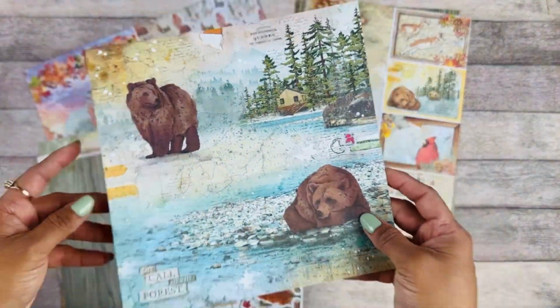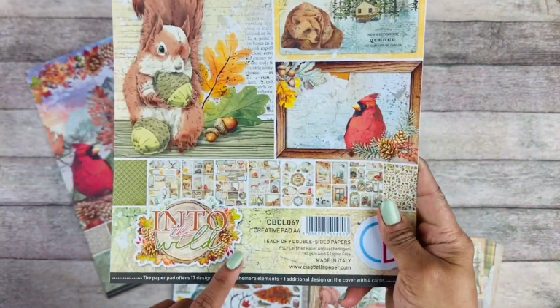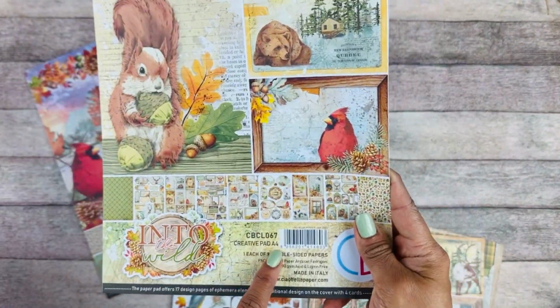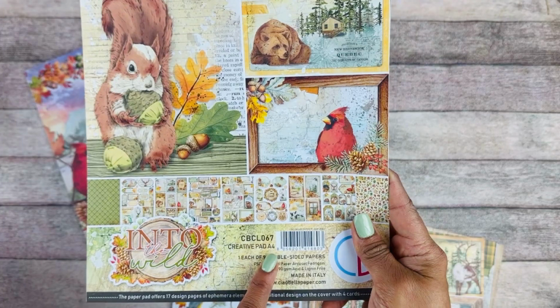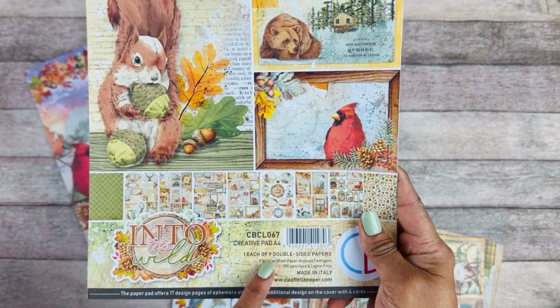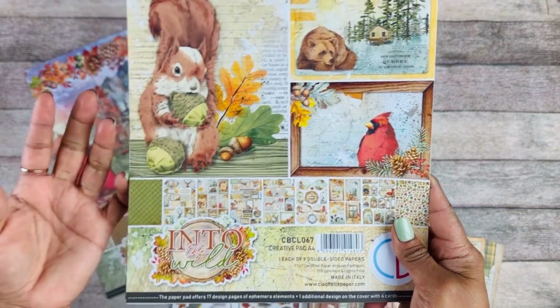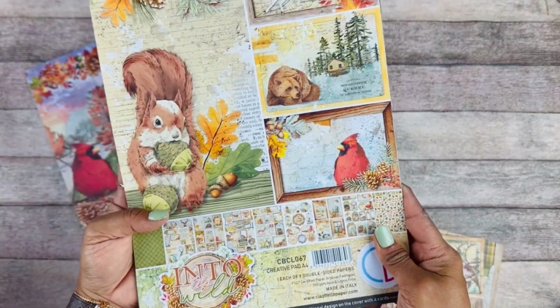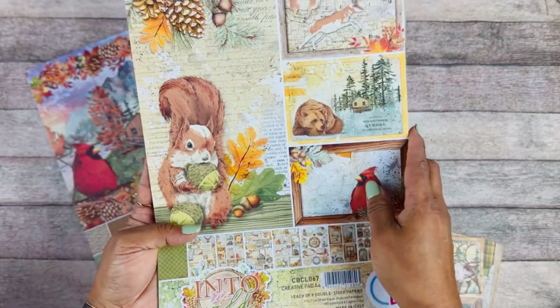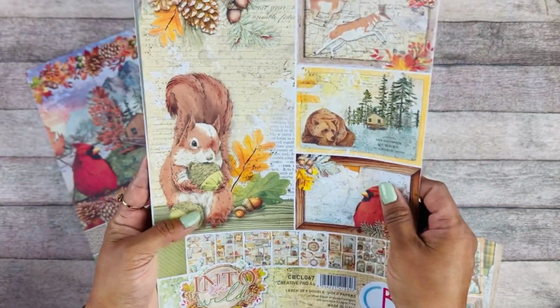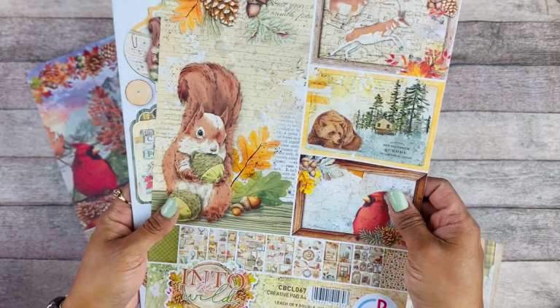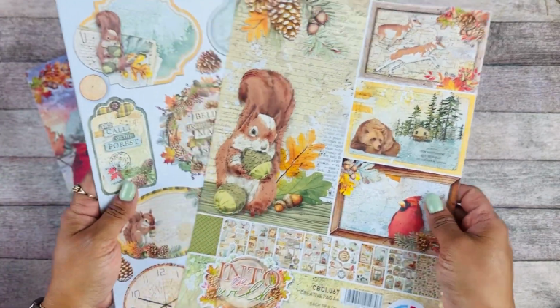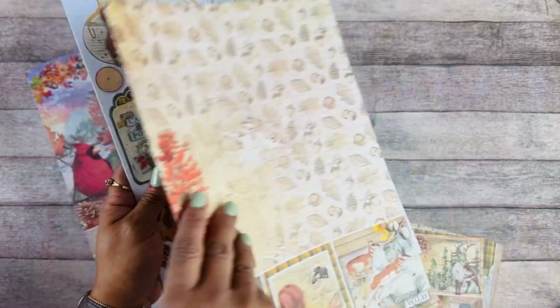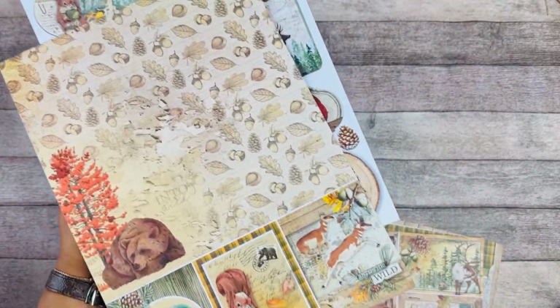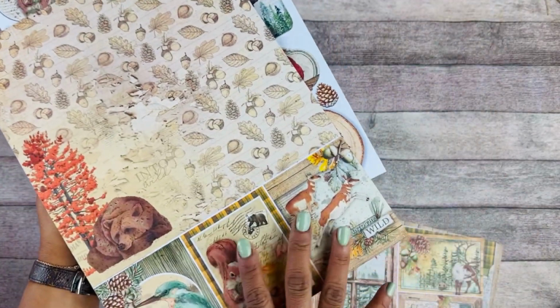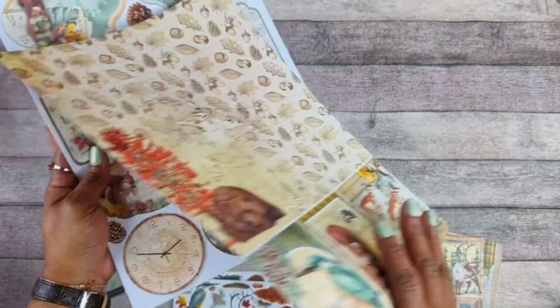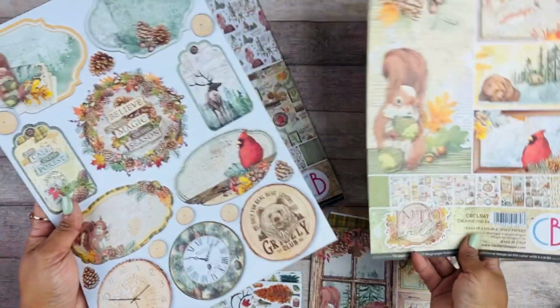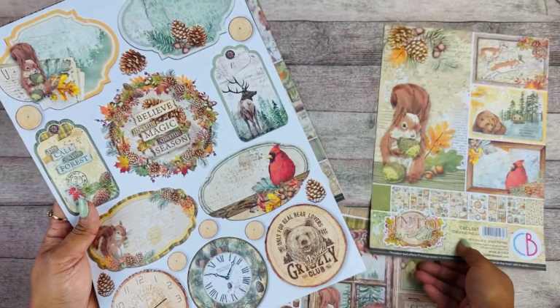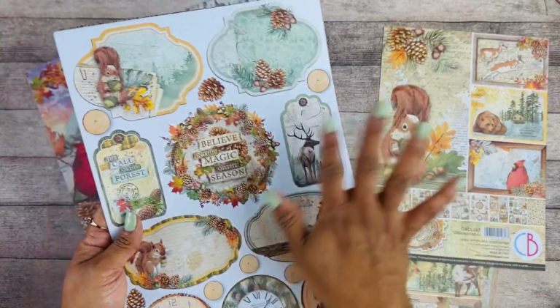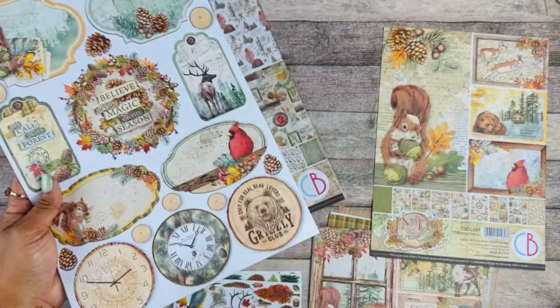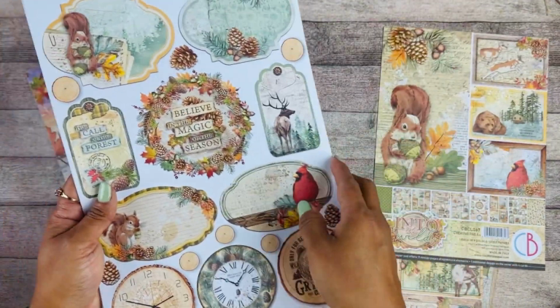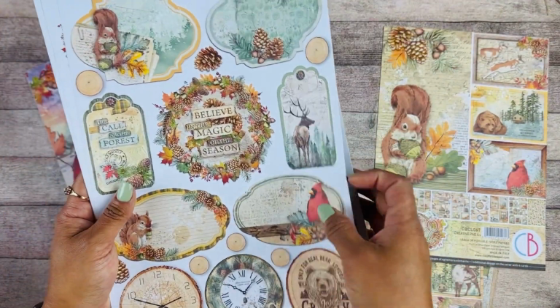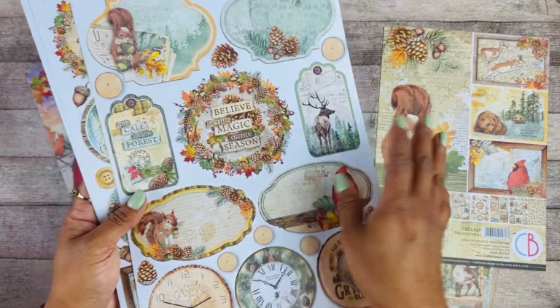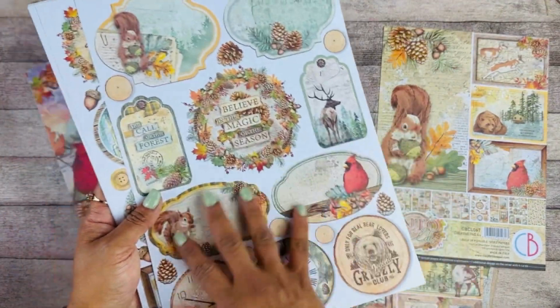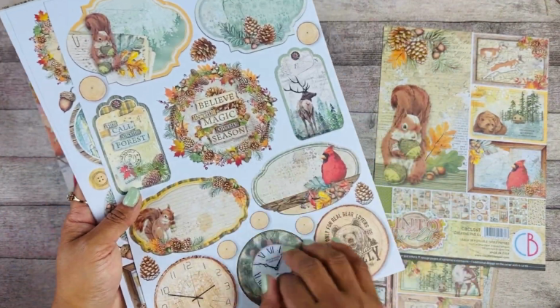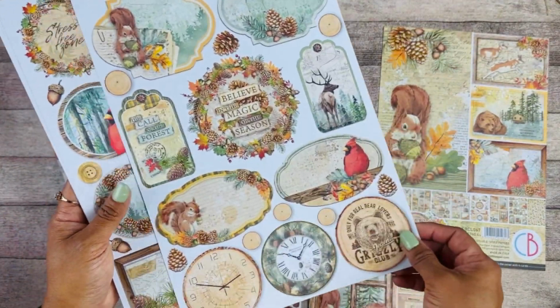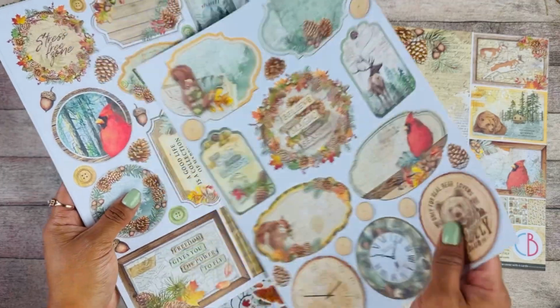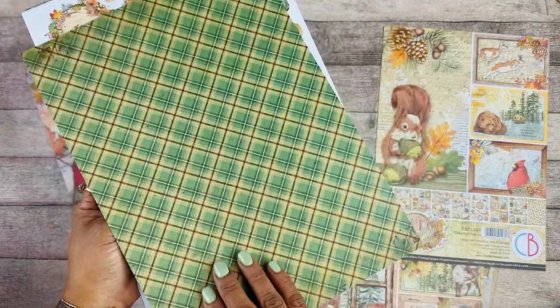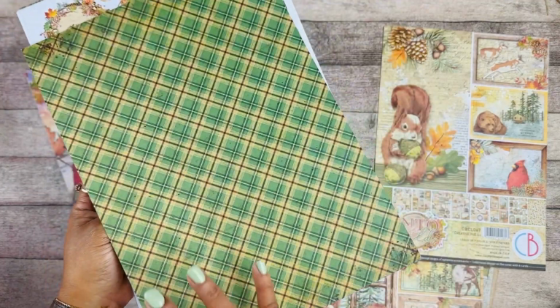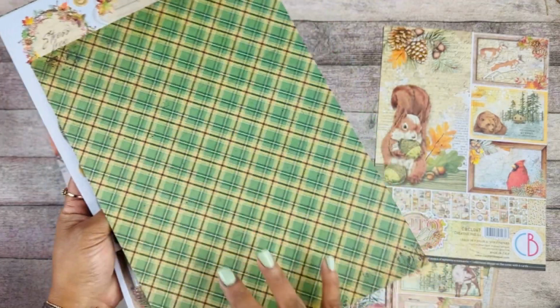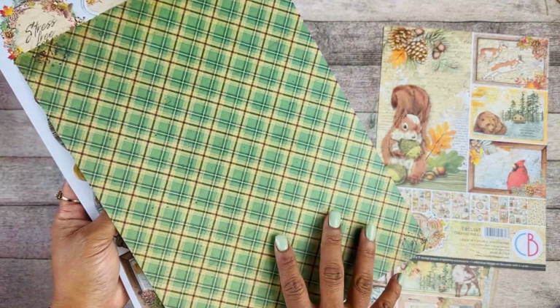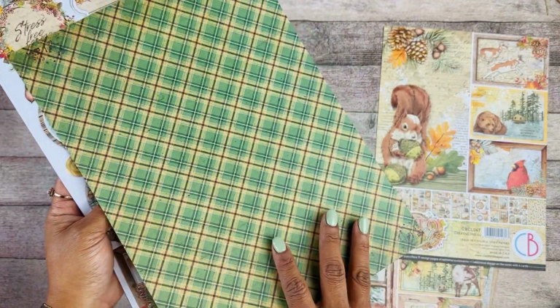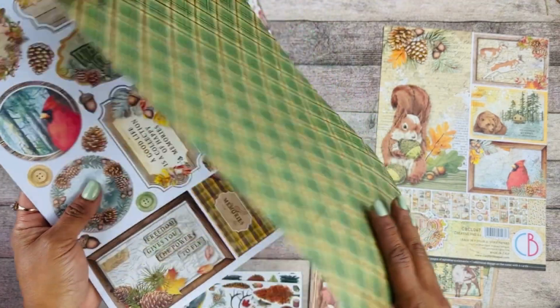Here we have the creative pad. This is the 8x4 and I love that this one has a lot more elements that you can use for tags and little journaling areas. You can add this to your journal.